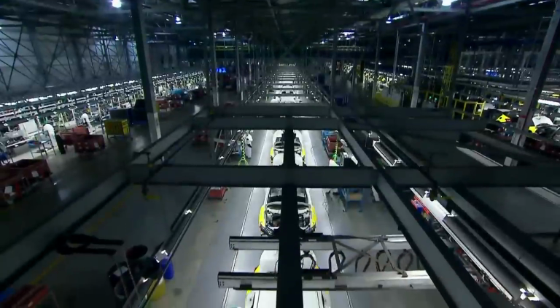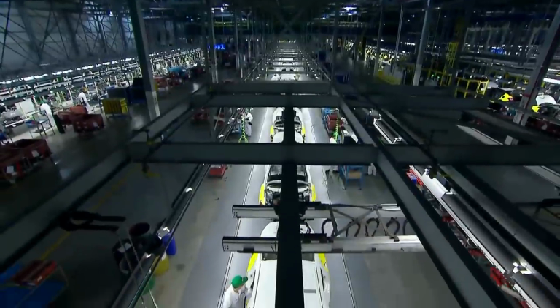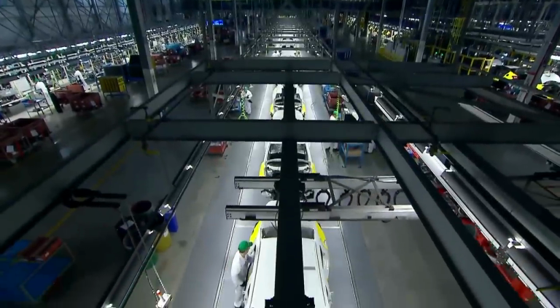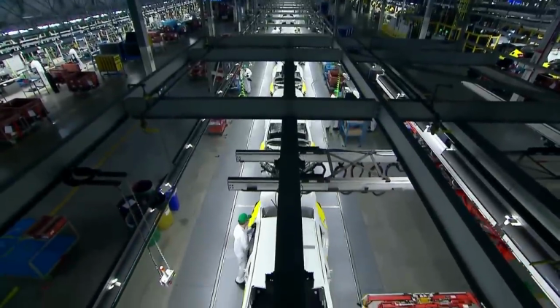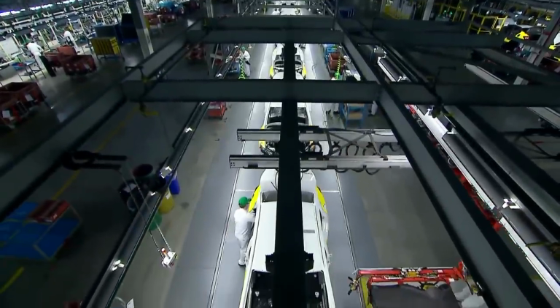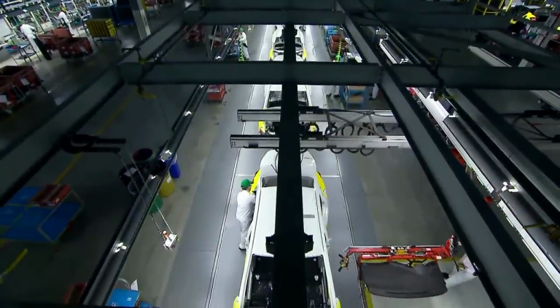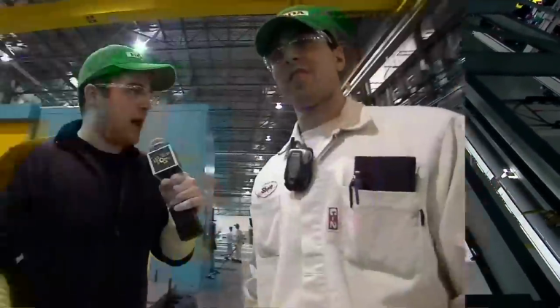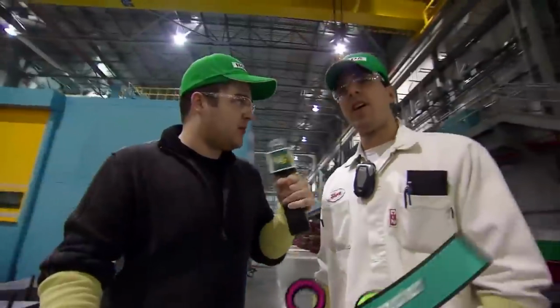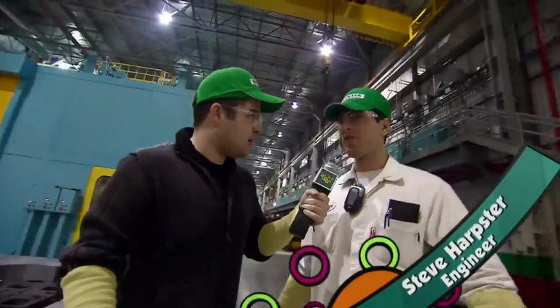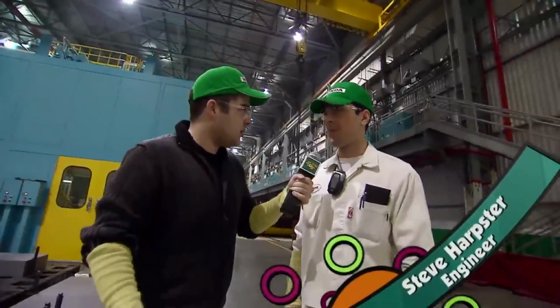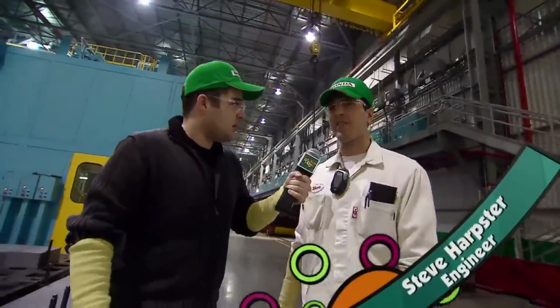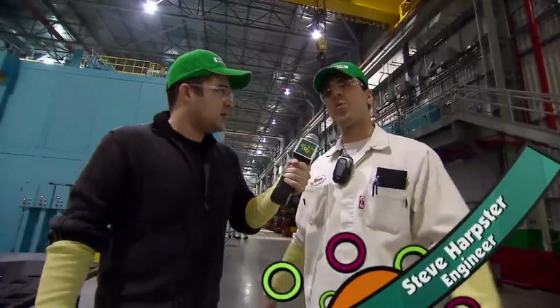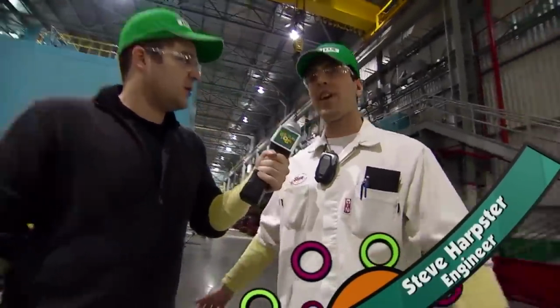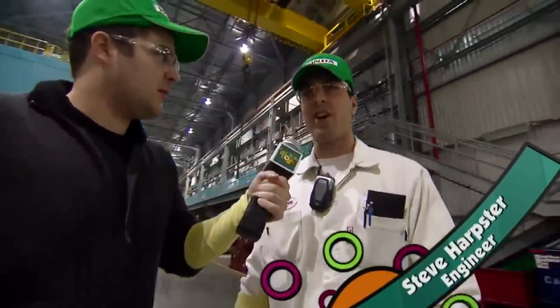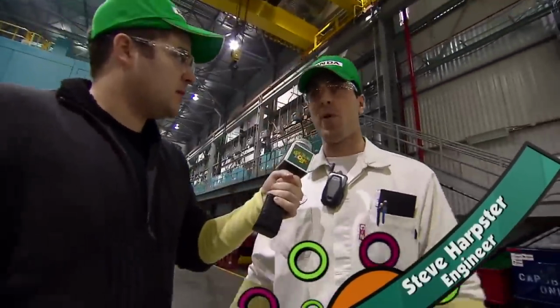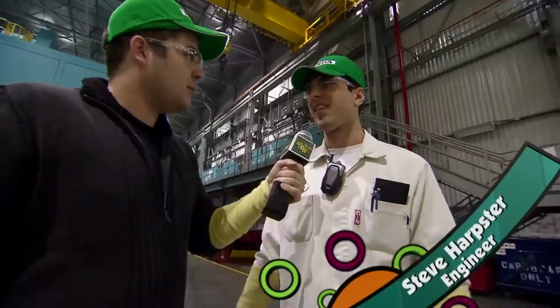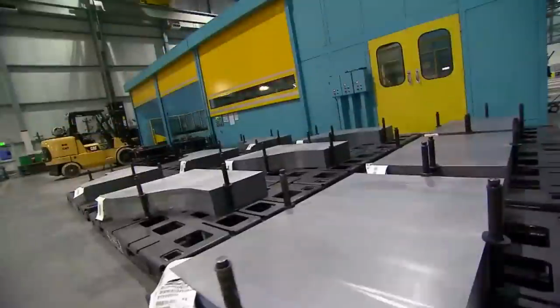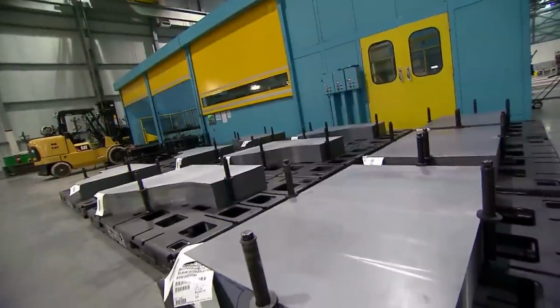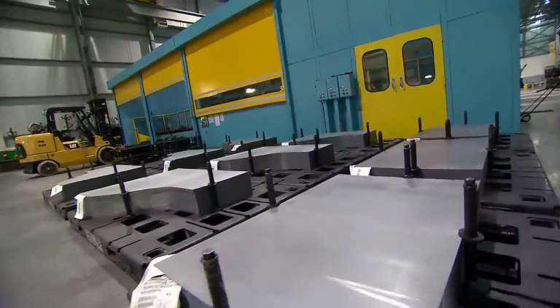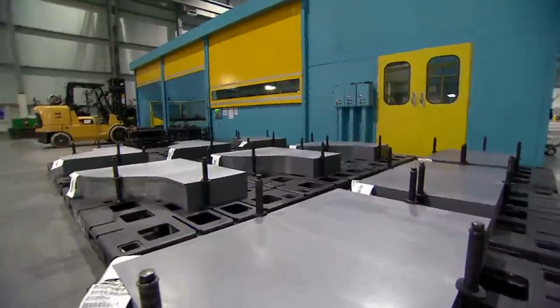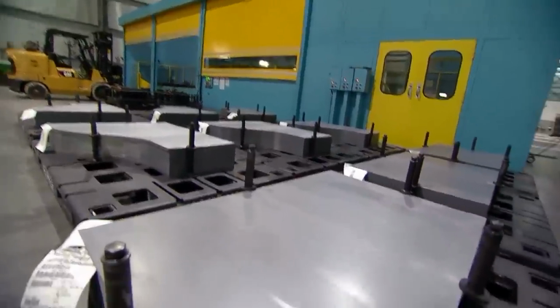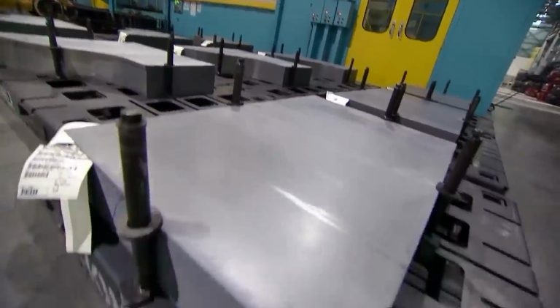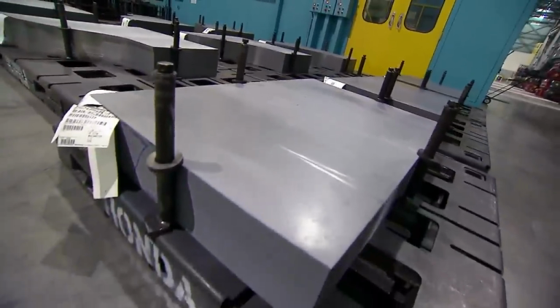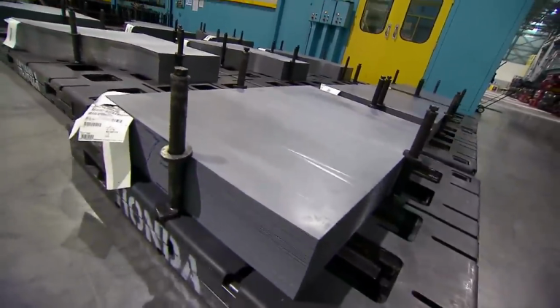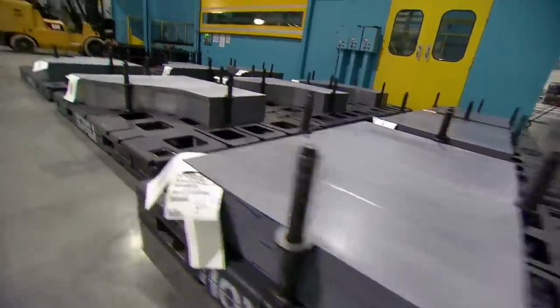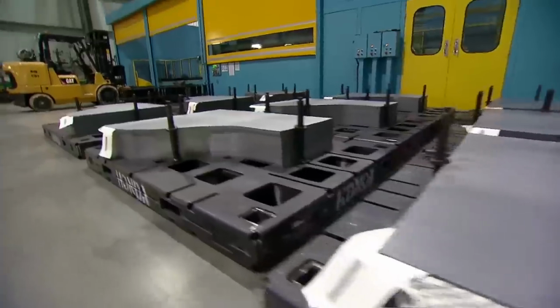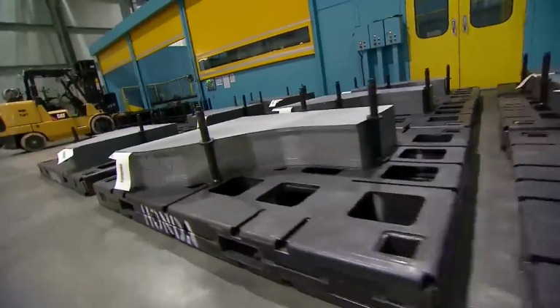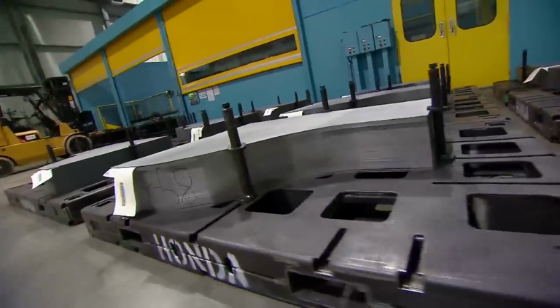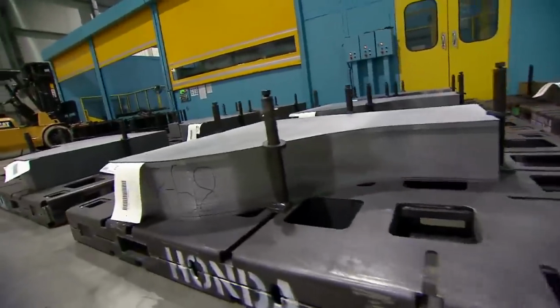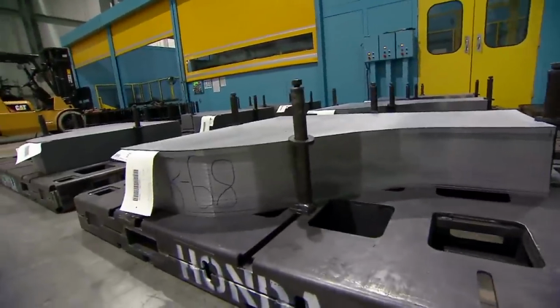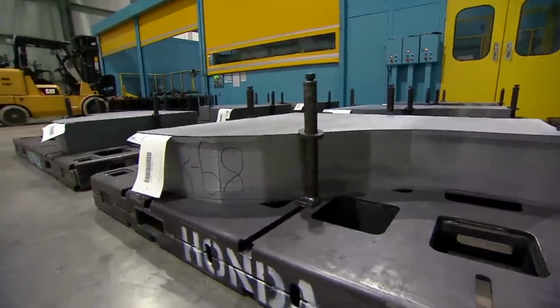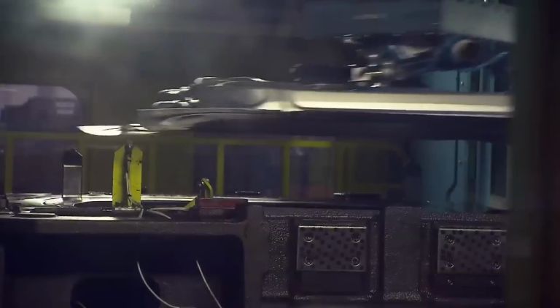All right guys, we're here with Steve. What station are we at, Steve? This is the stamping press. This is where it all begins — the car is born here. I'm seeing all these chunks of metal over here. What are these for? The rectangles will become trunks, and the odd shaped ones become doors.